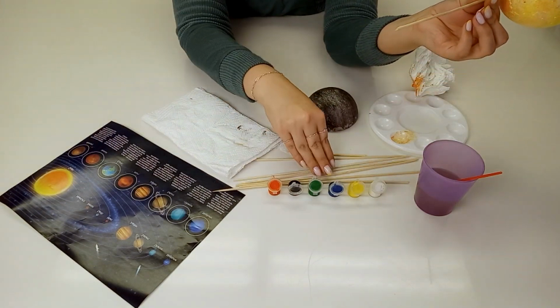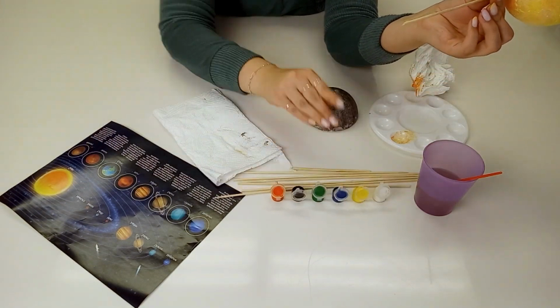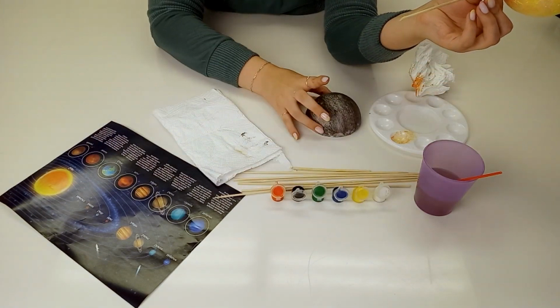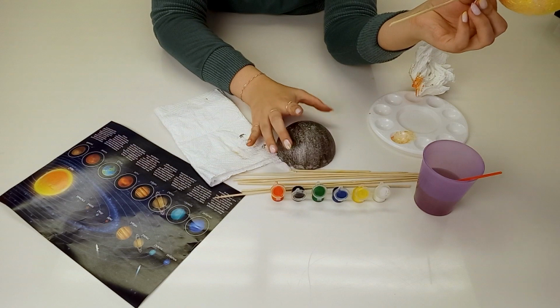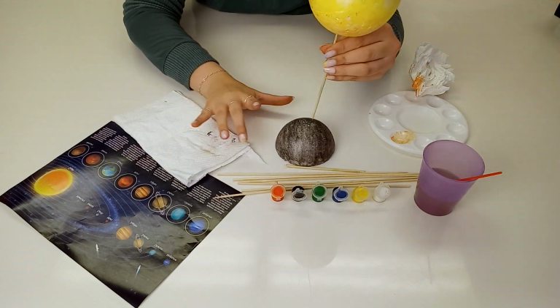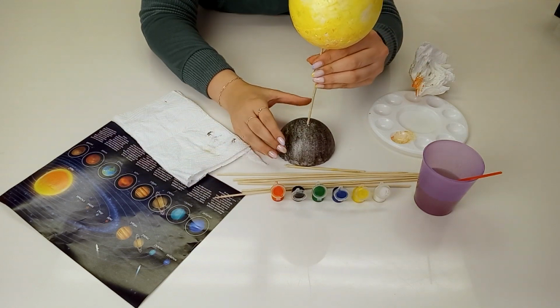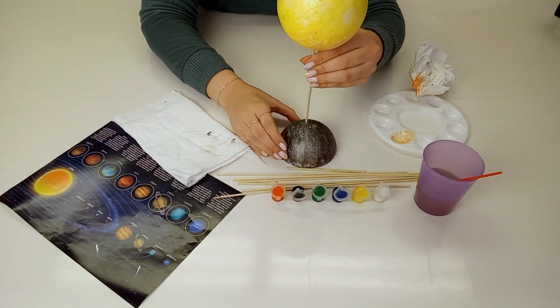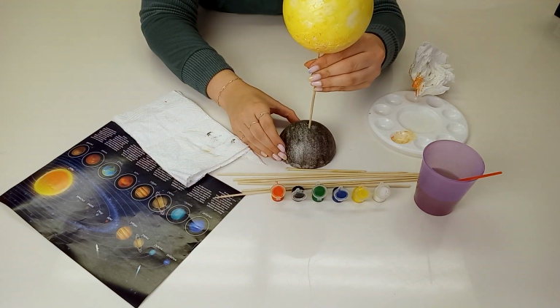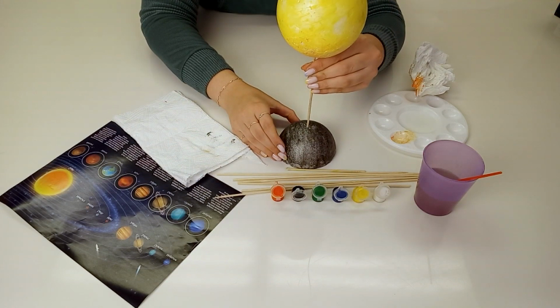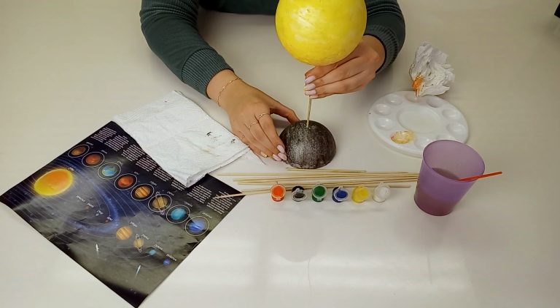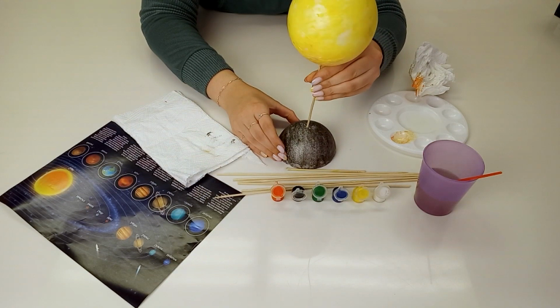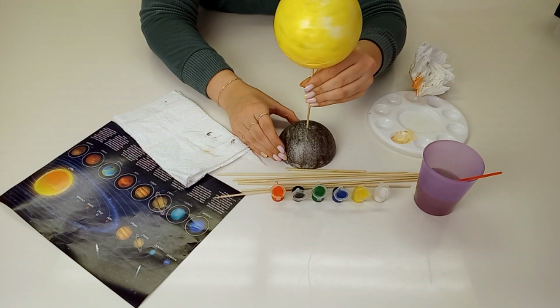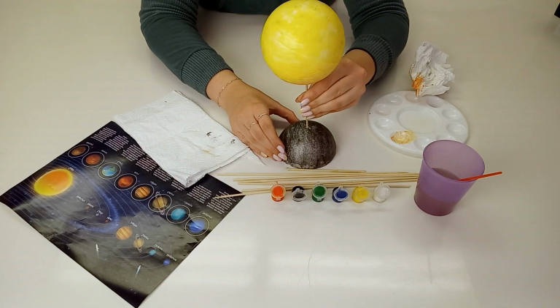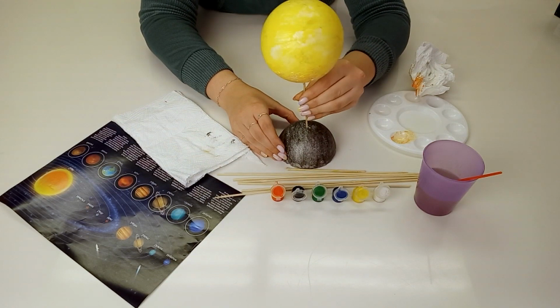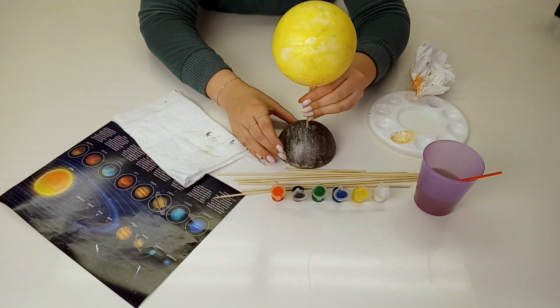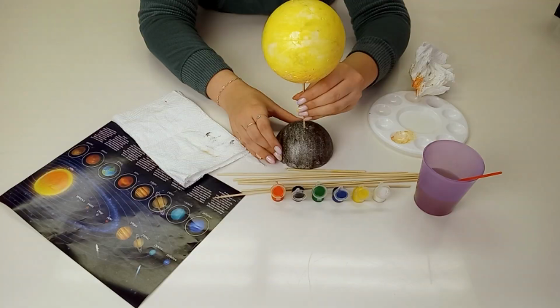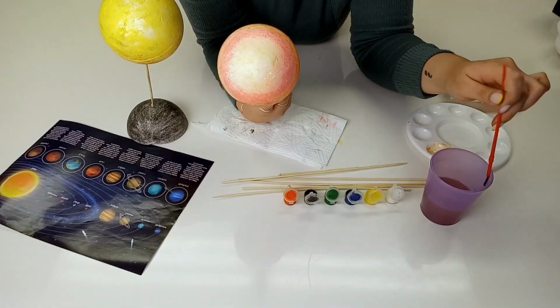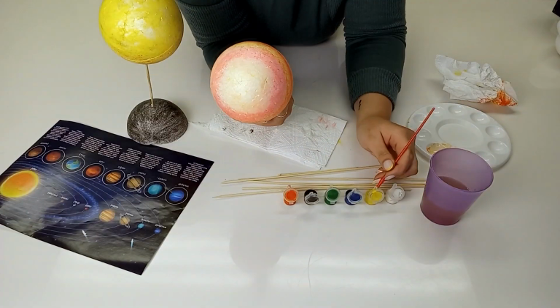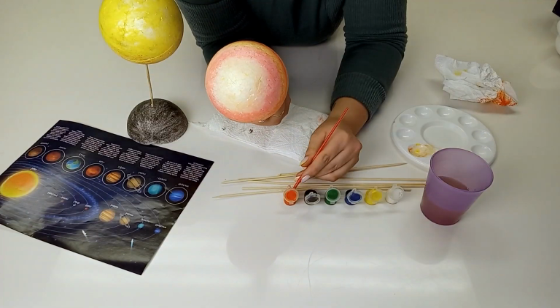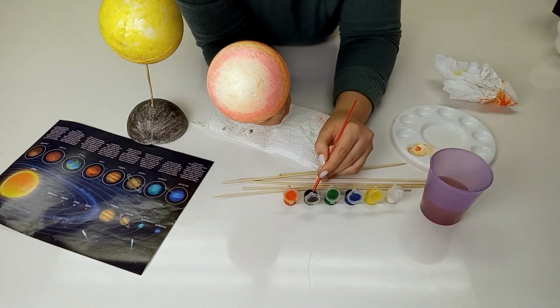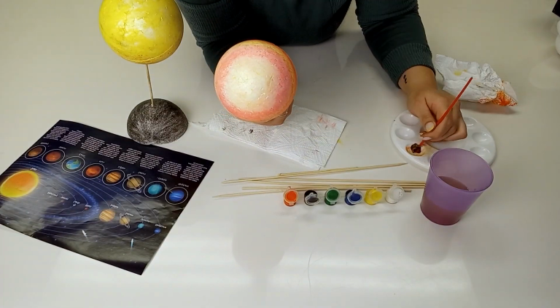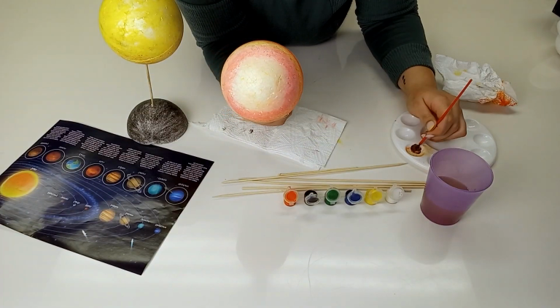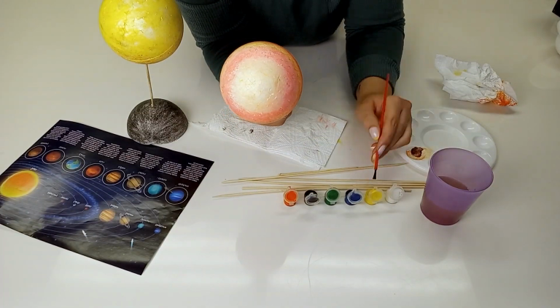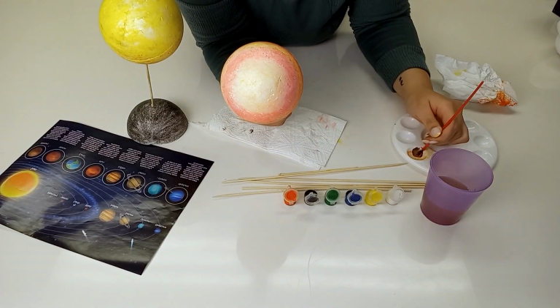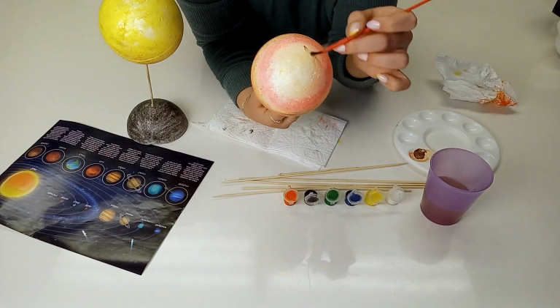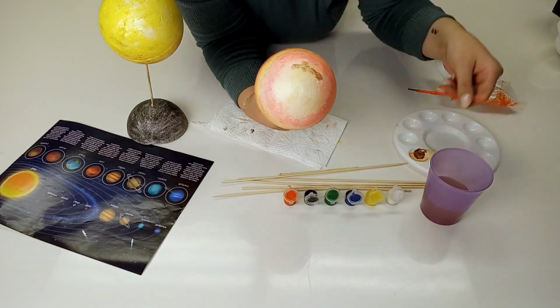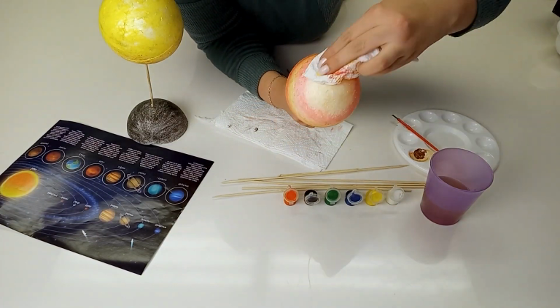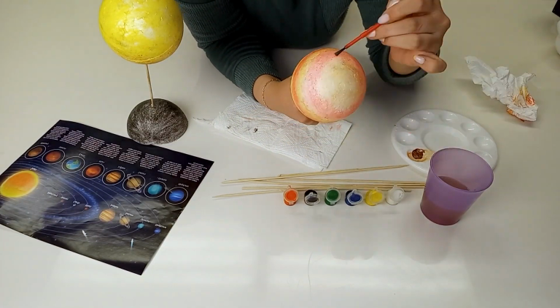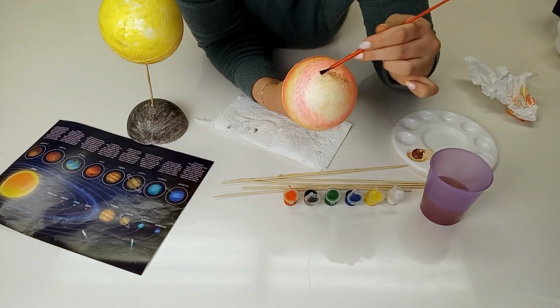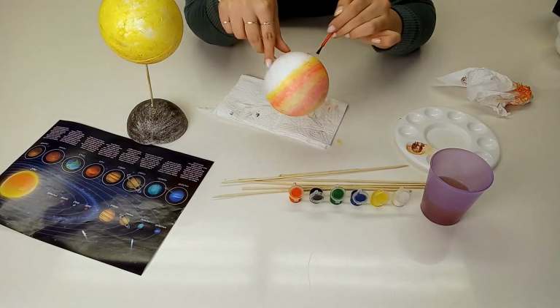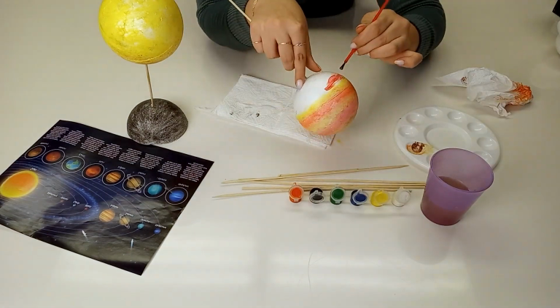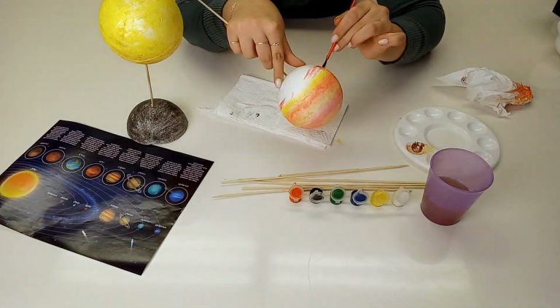After you've finished your planets, you can then add them to the base or leave them to add later. You can paint the planets in any order you want. Do not forget, you can never go wrong when painting and being creative.